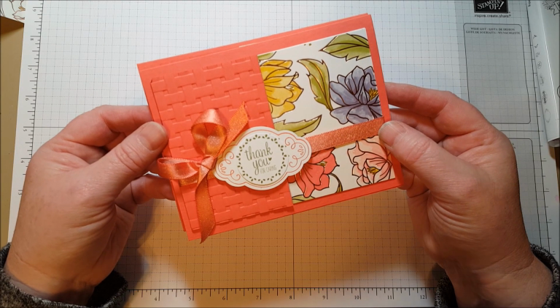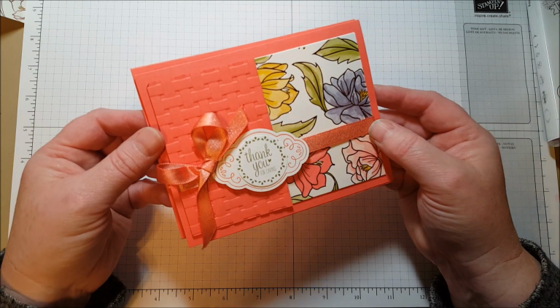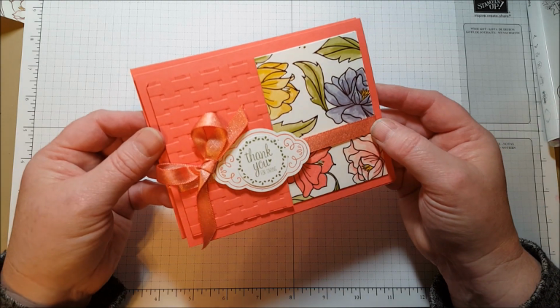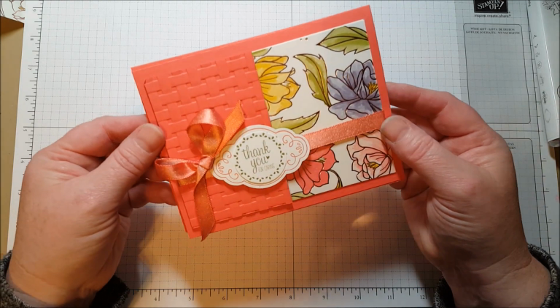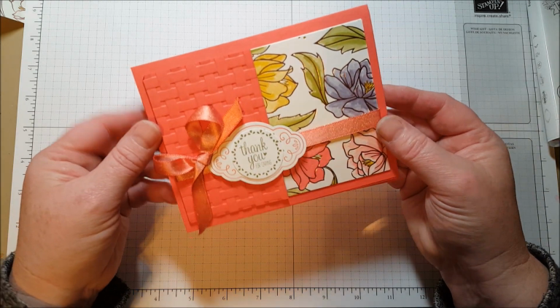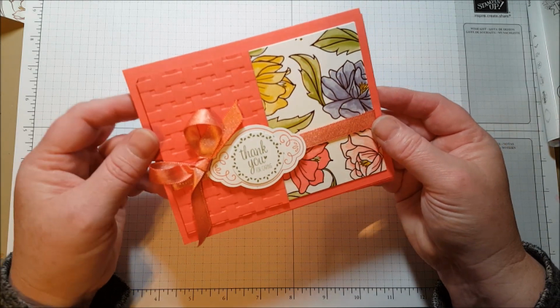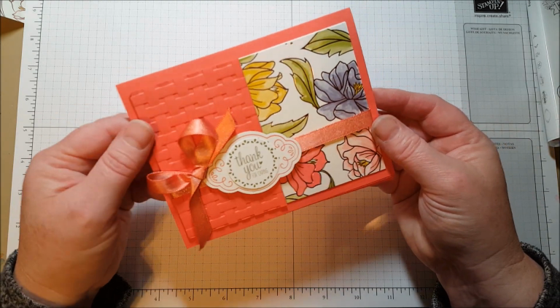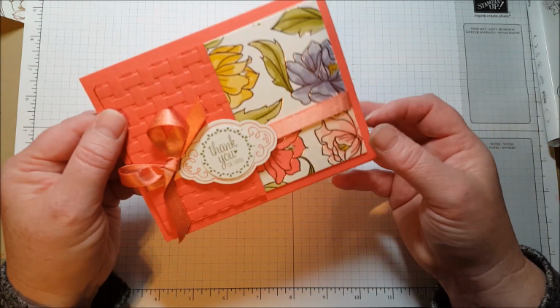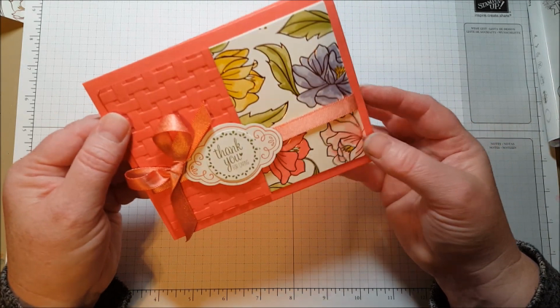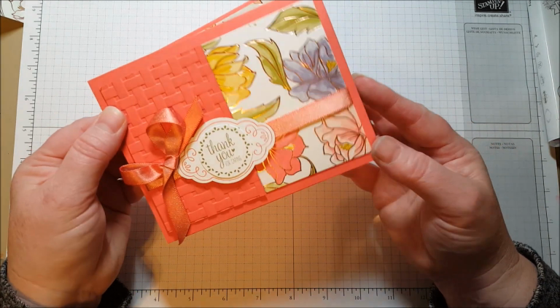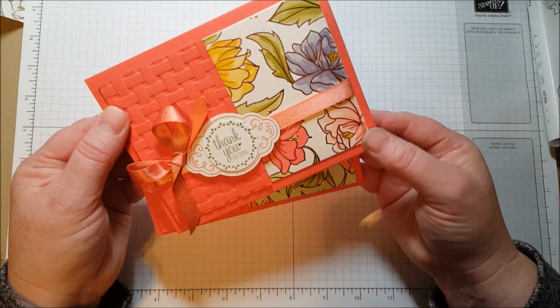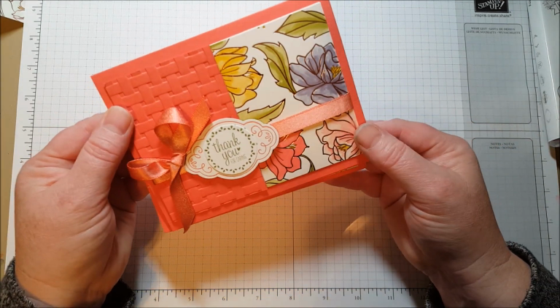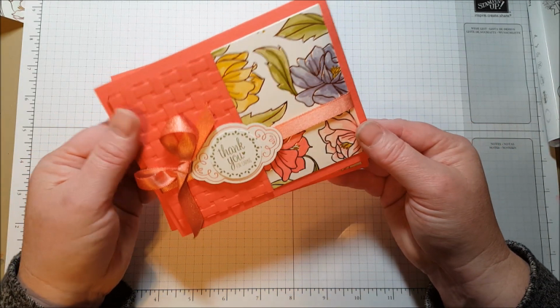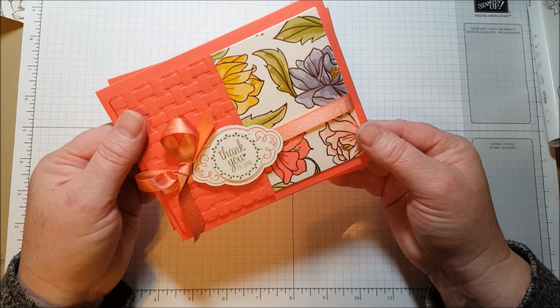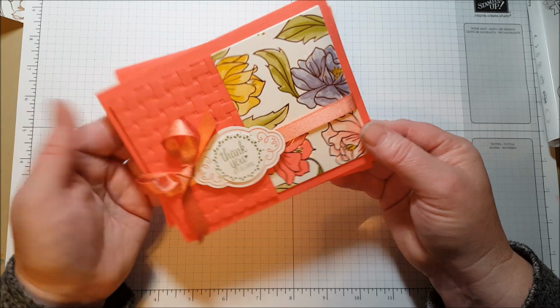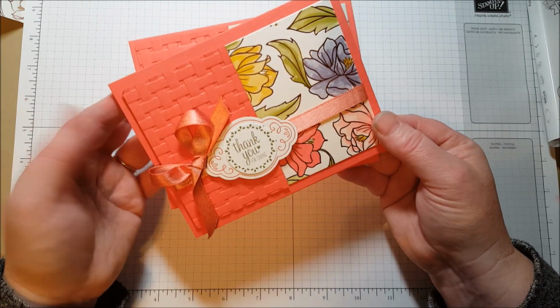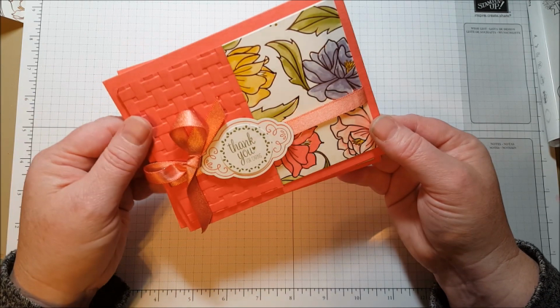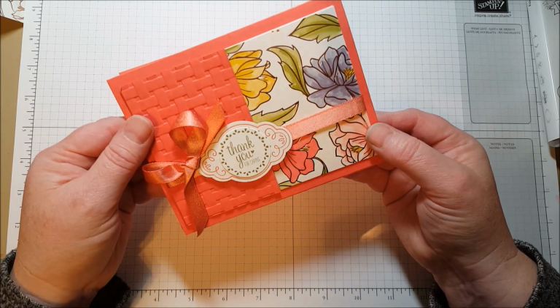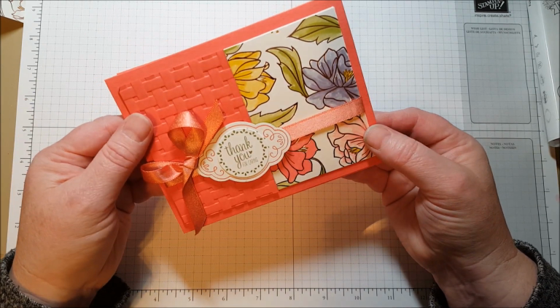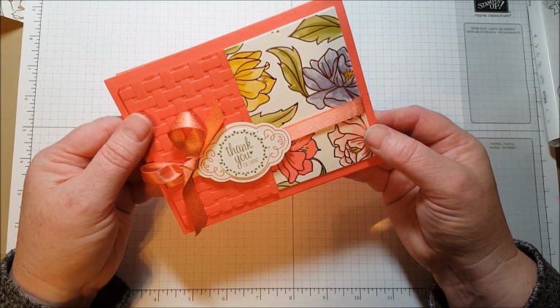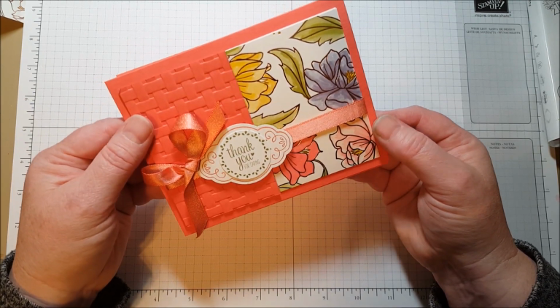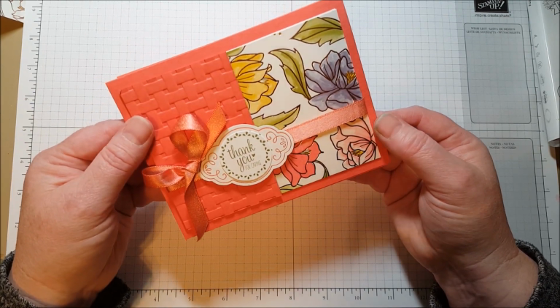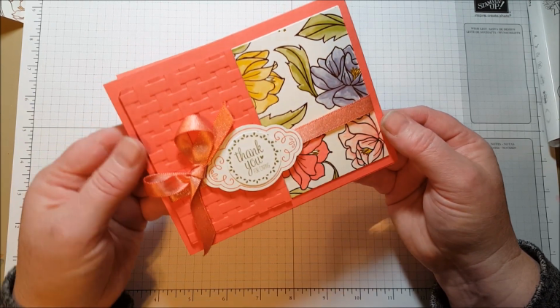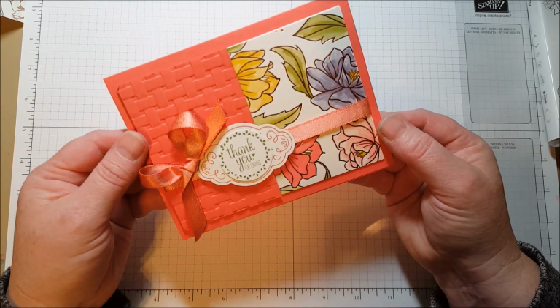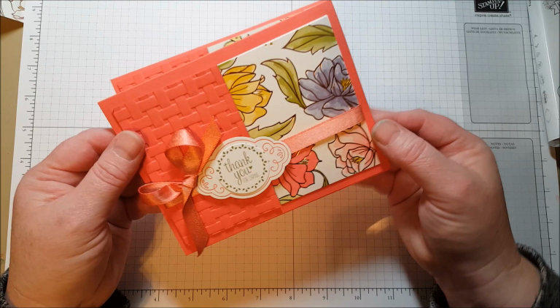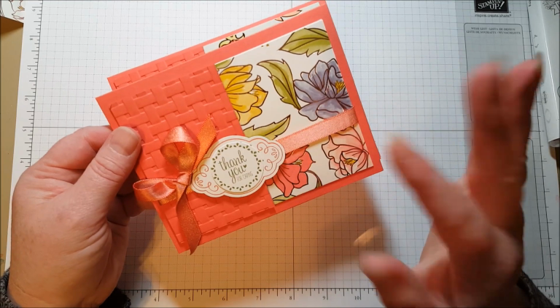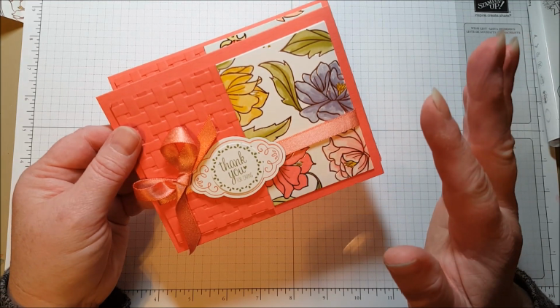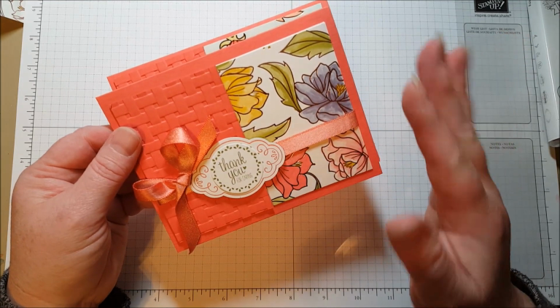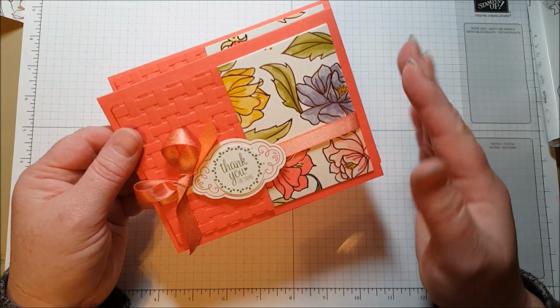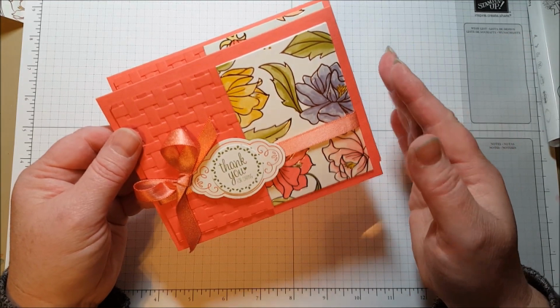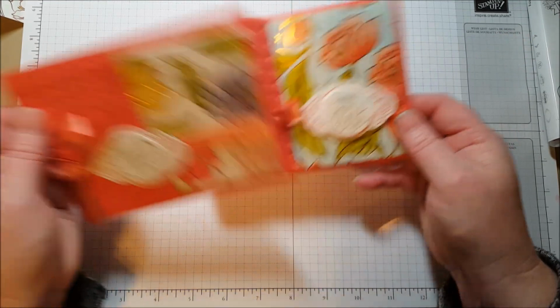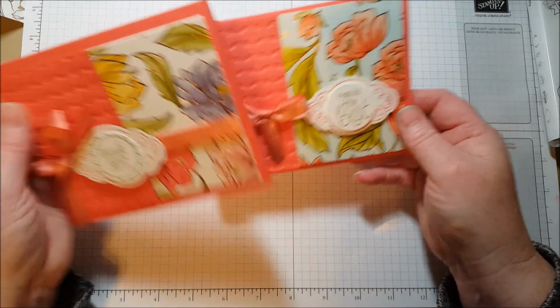Hi everyone! Today I wanted to share a card that I'm making with some of my Sale-A-Bration products. Sale-A-Bration ends today, actually, so it's kind of late for me to make this video, but it was such a wow for me to see that you can do this that I wanted to show you.